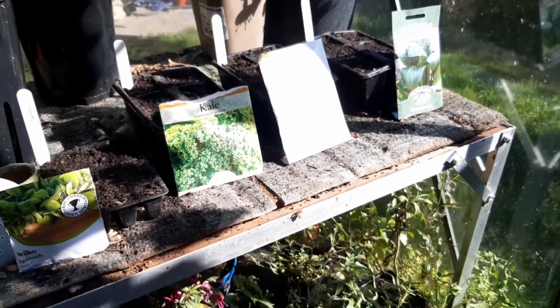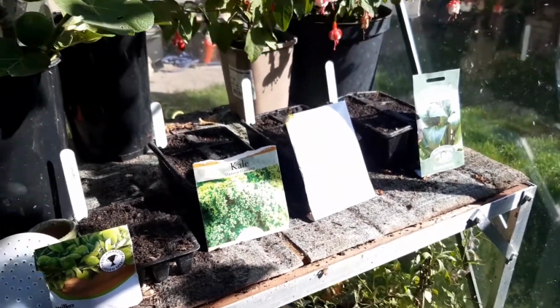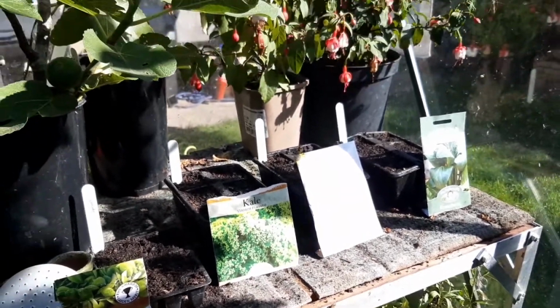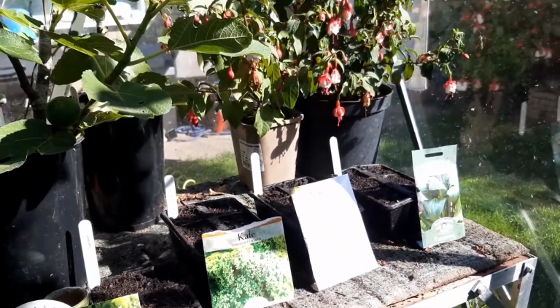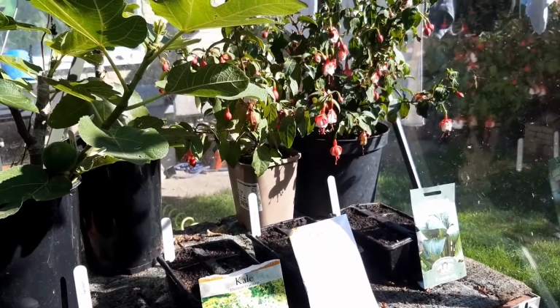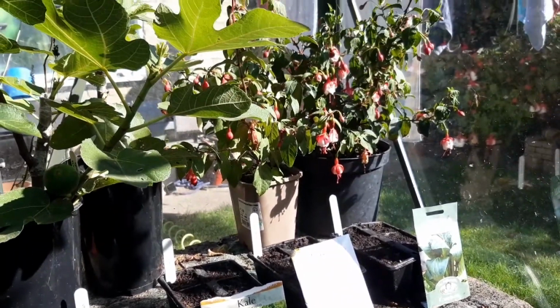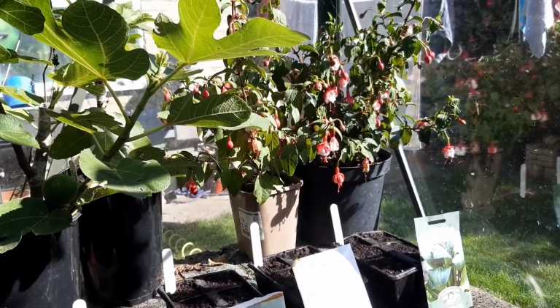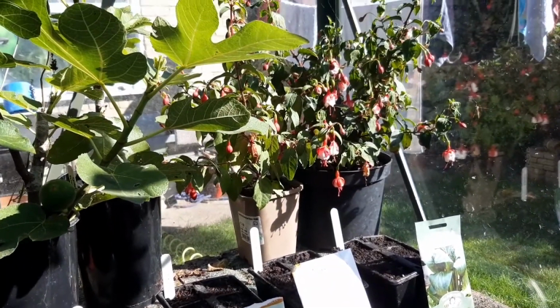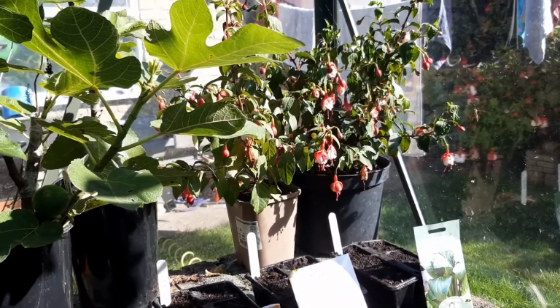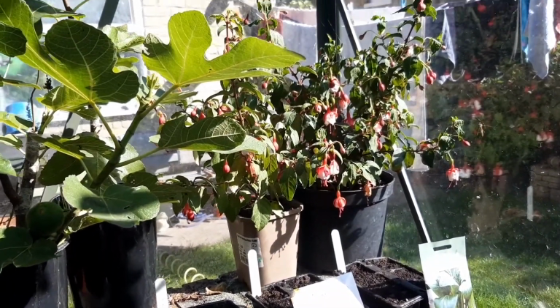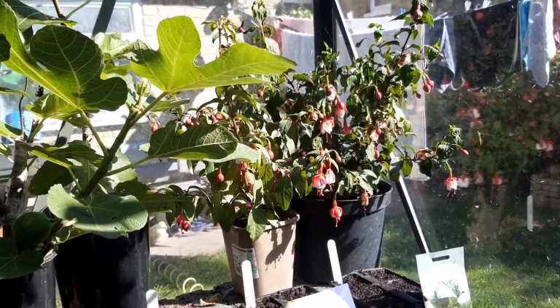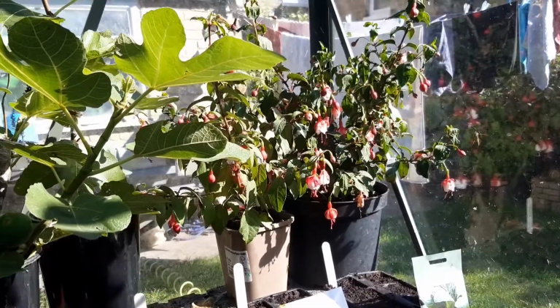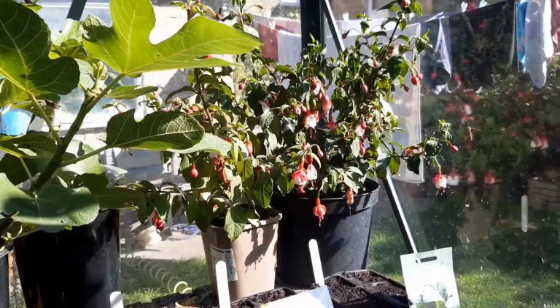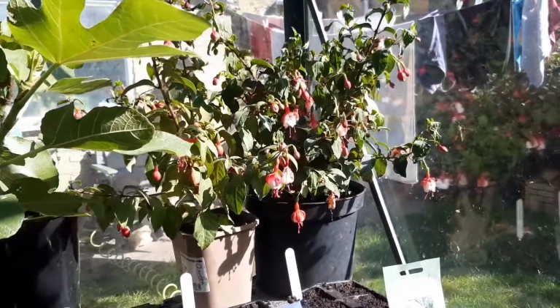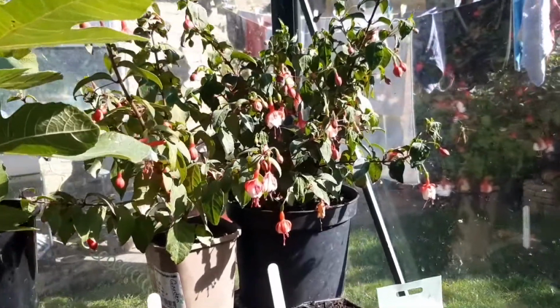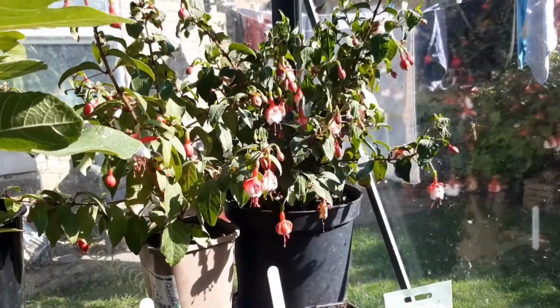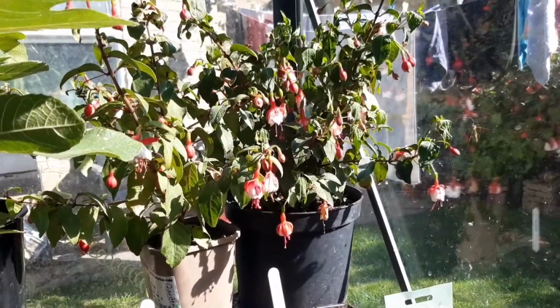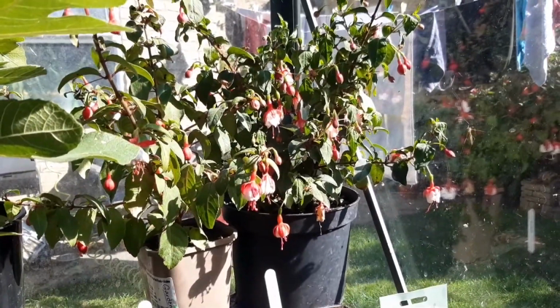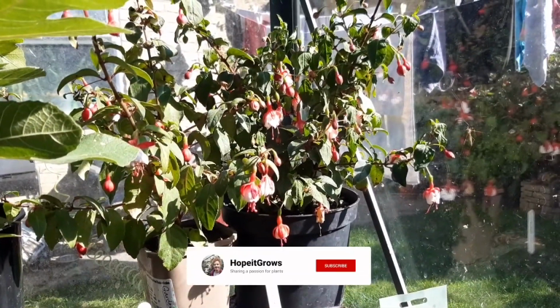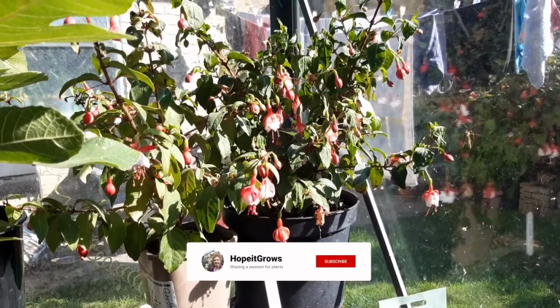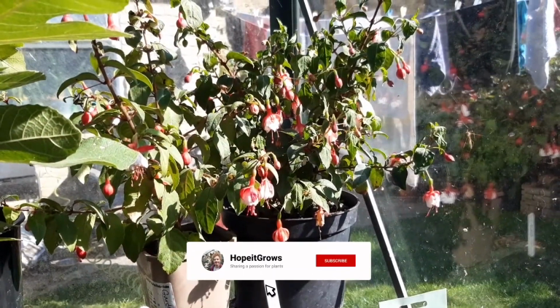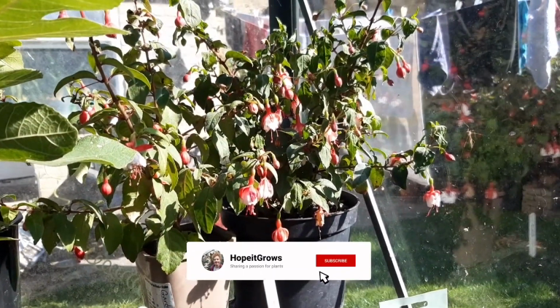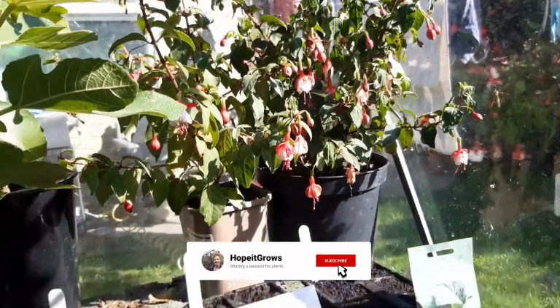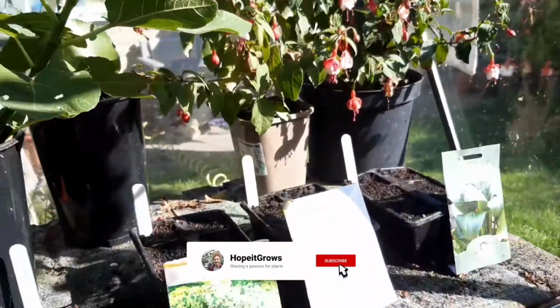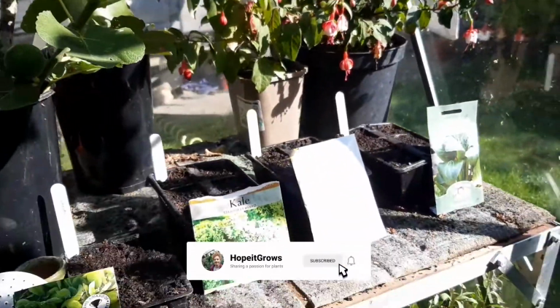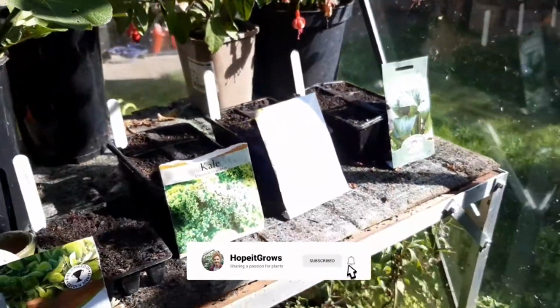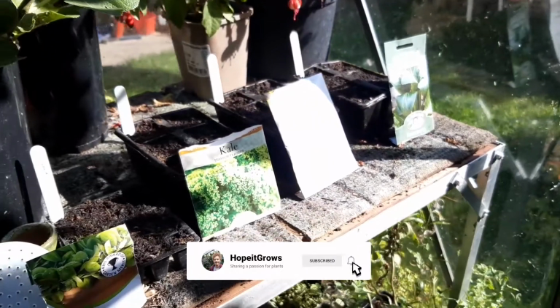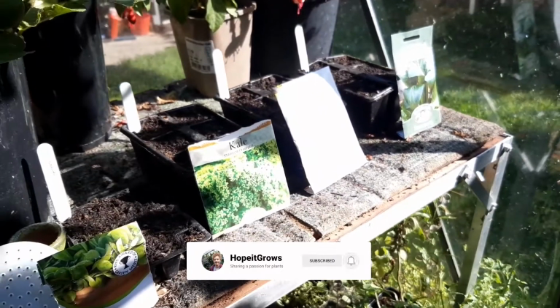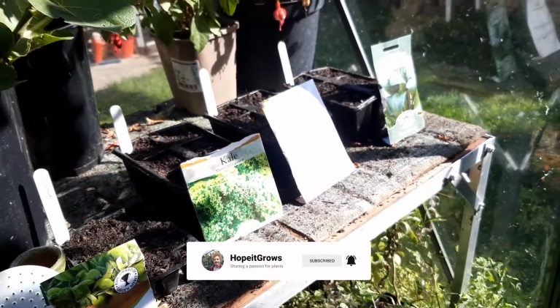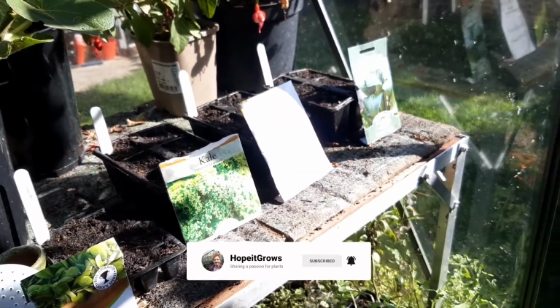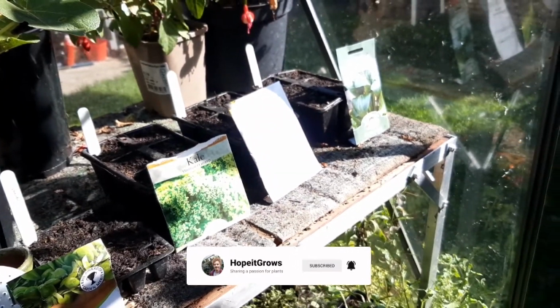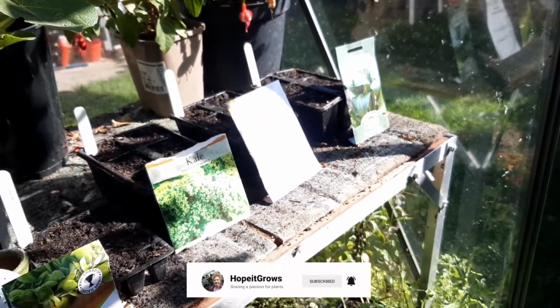Thanks for watching guys. I am now off to the rest of the greenhouse because, as you can see especially on the fuchsias, they're a little bit wilted so I'd better get to that. I'll speak to you in the next one.